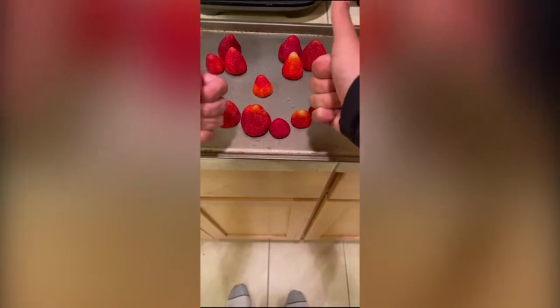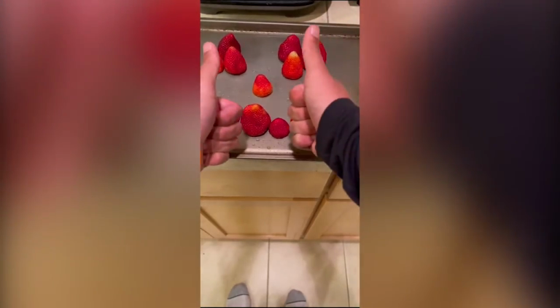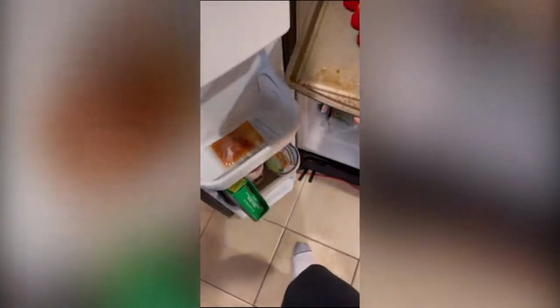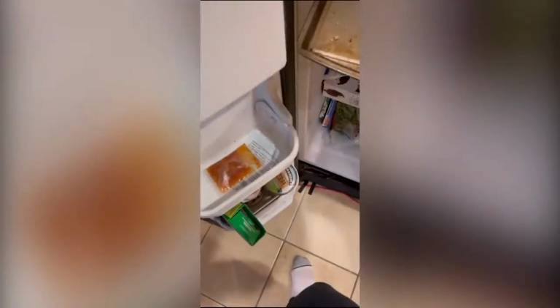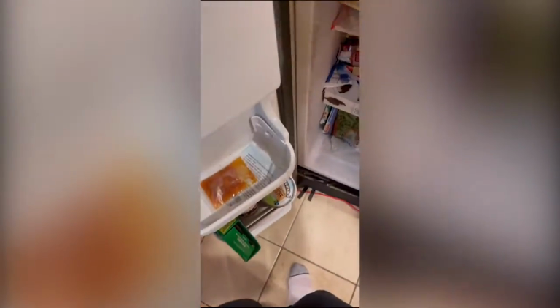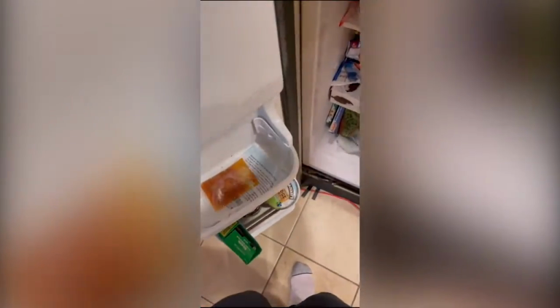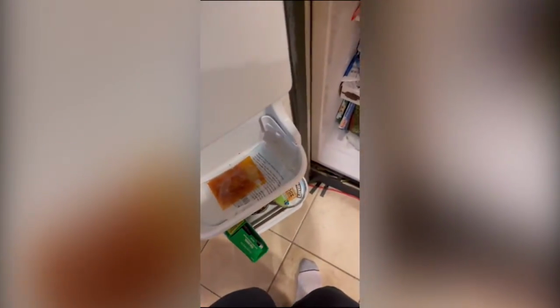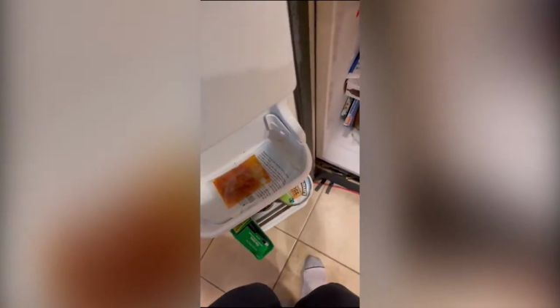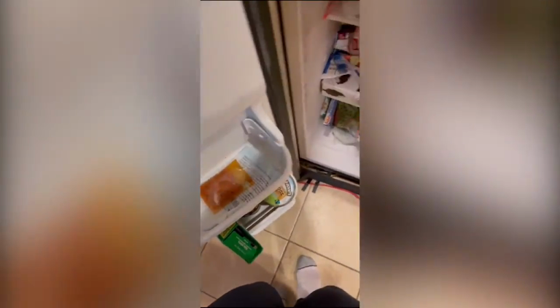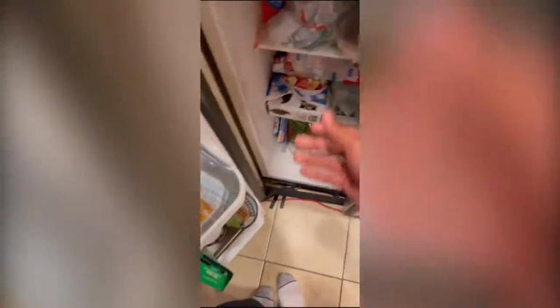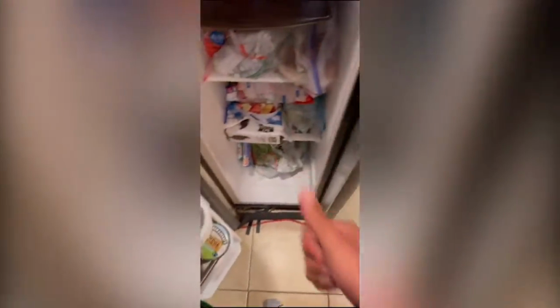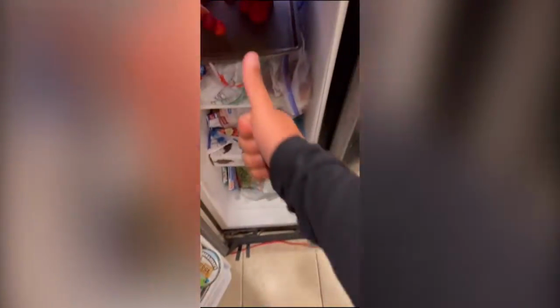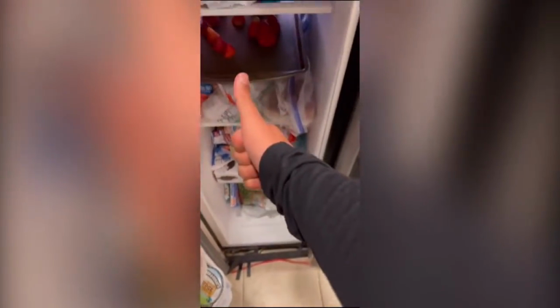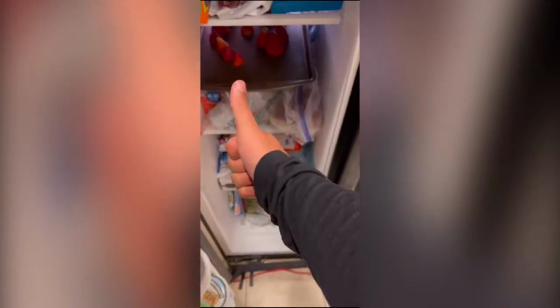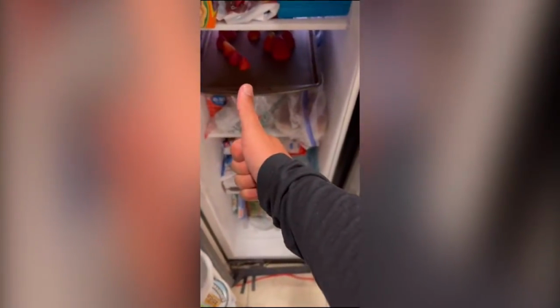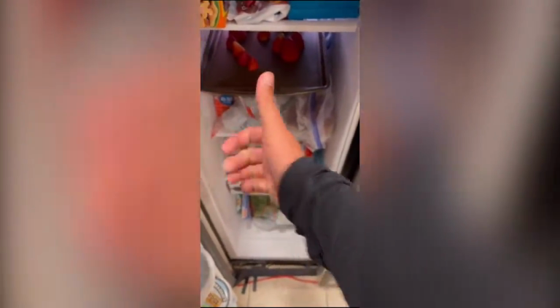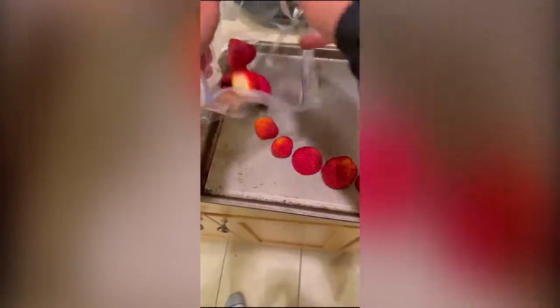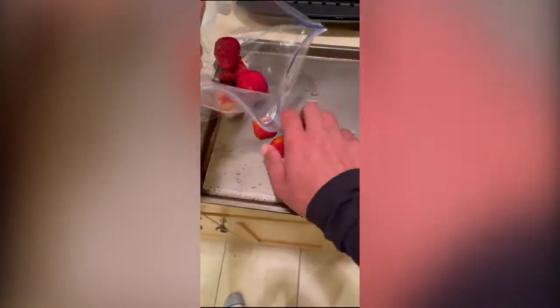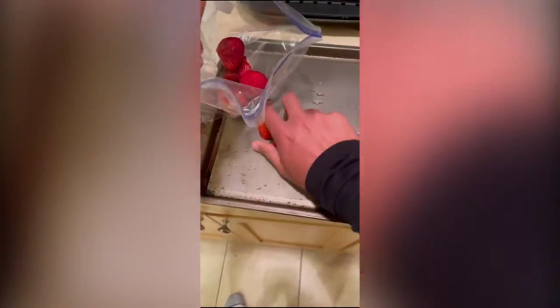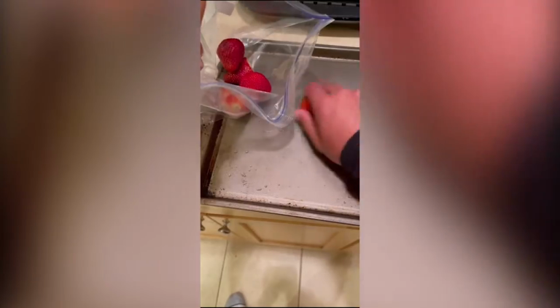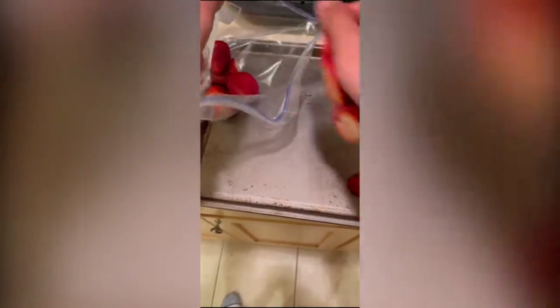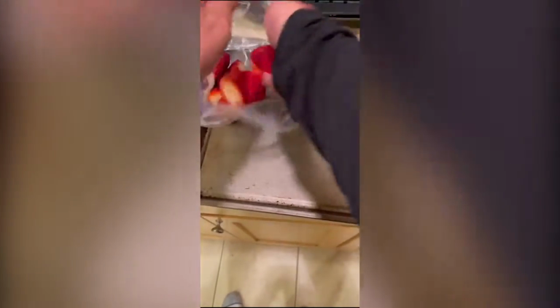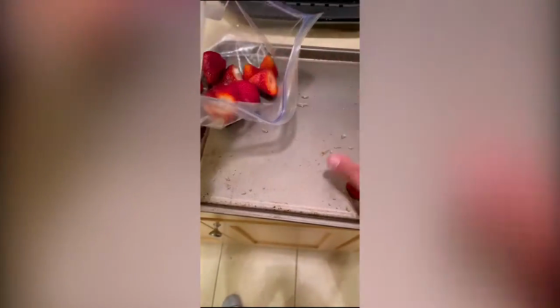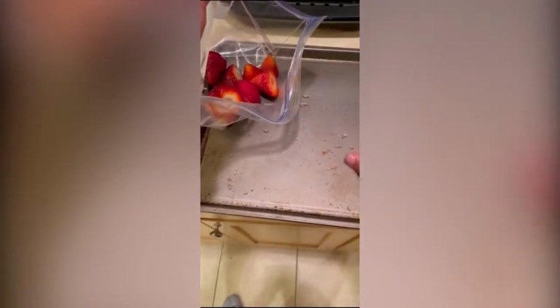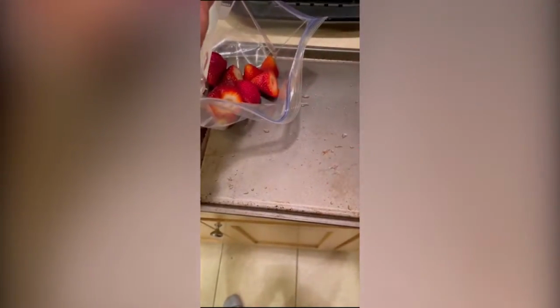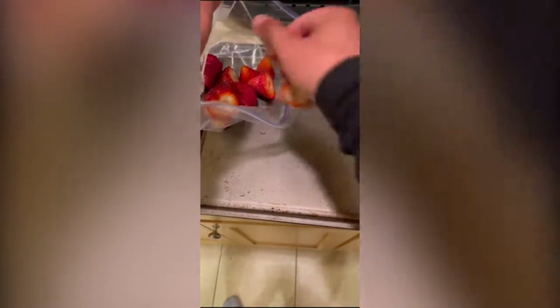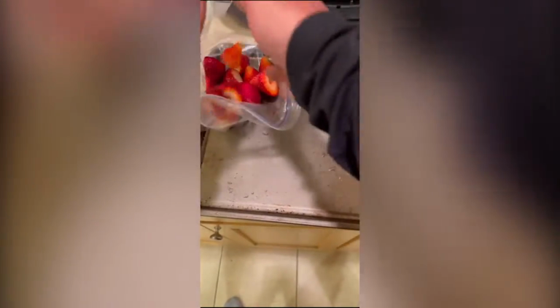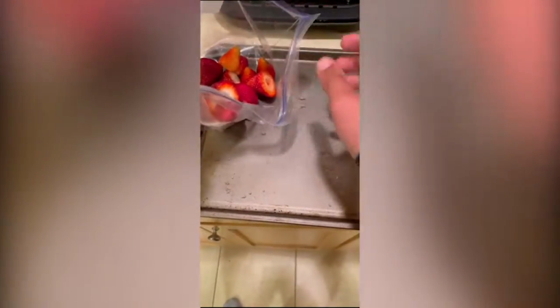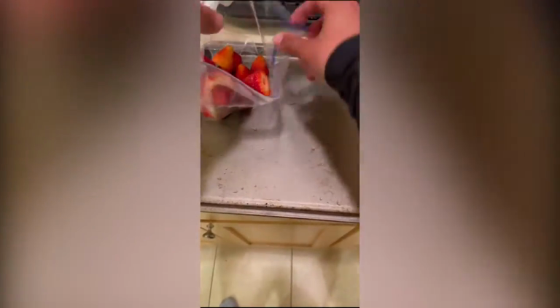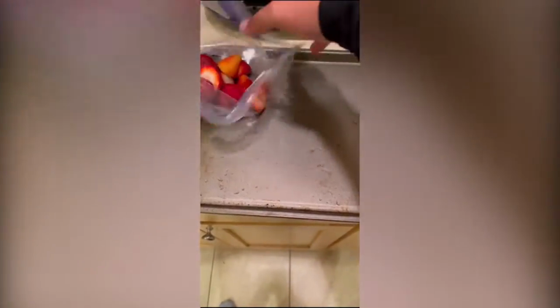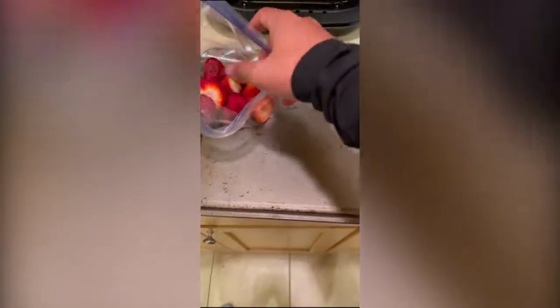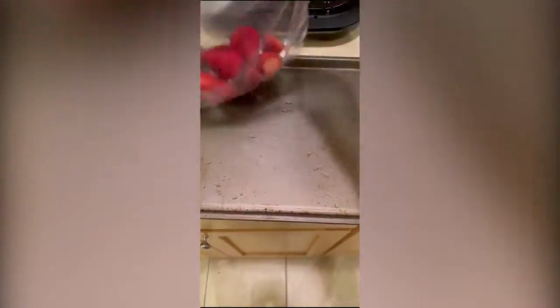Once you've got all that figured out, go ahead and put it in the freezer and let it freeze for about 30 minutes. When those 30 minutes are up, take it and put it into a plastic resealable bag.